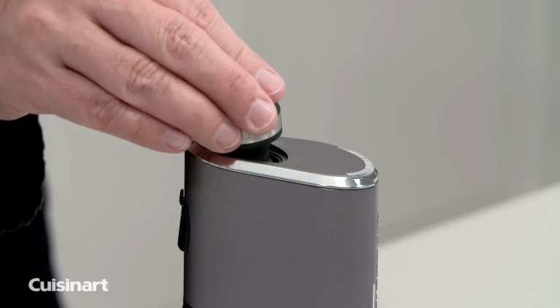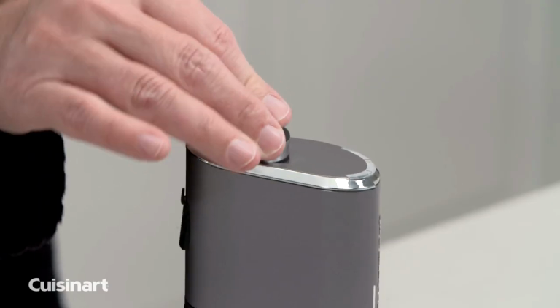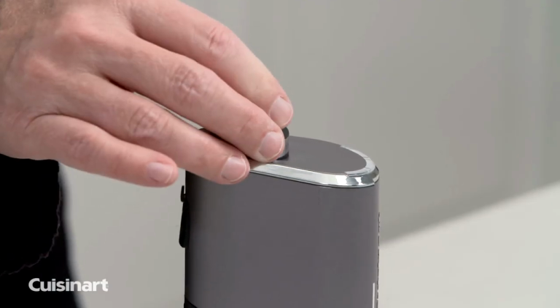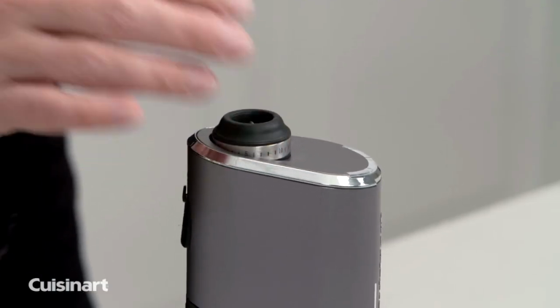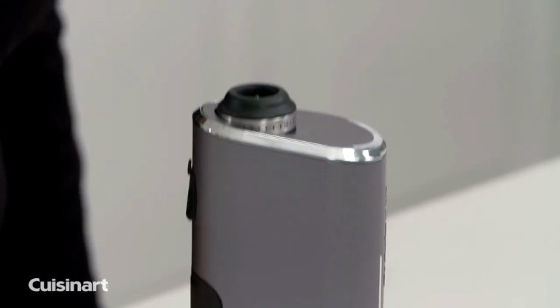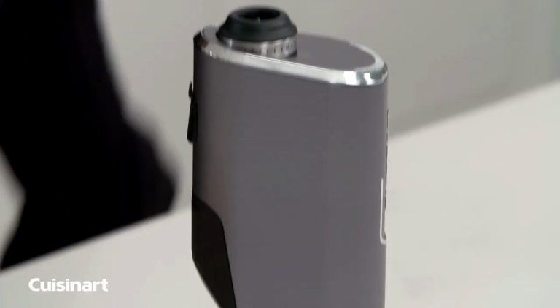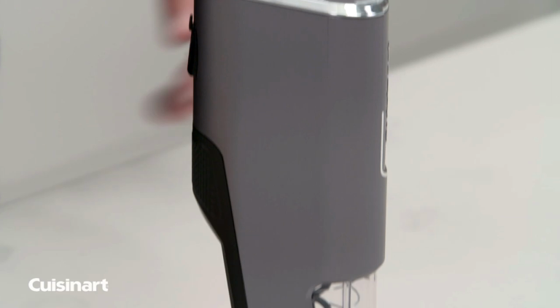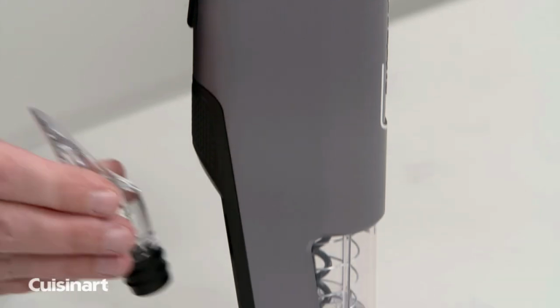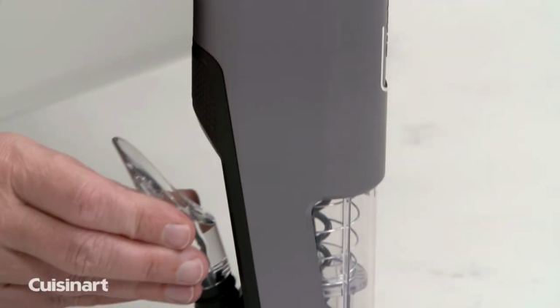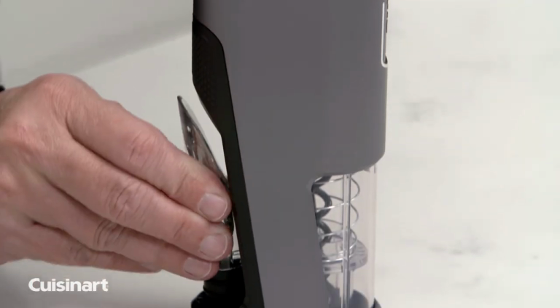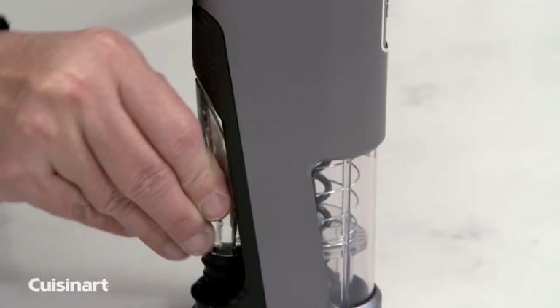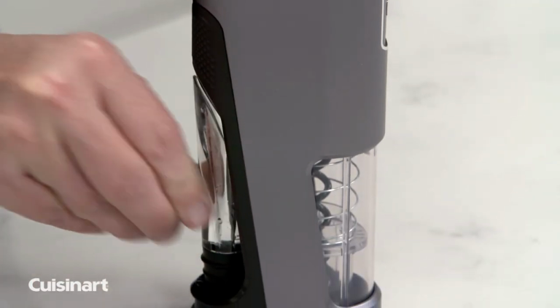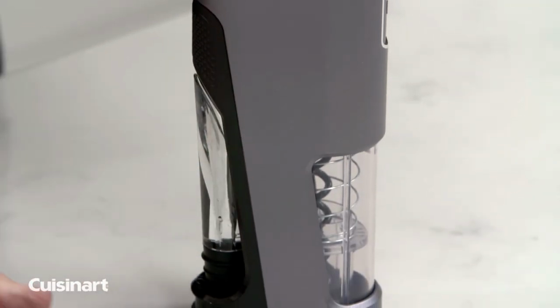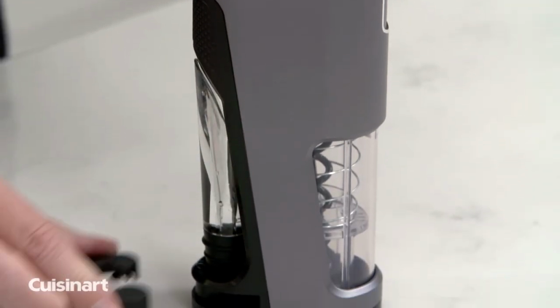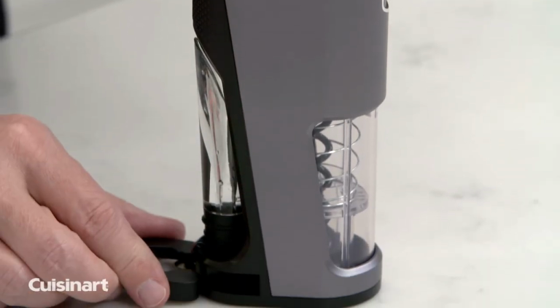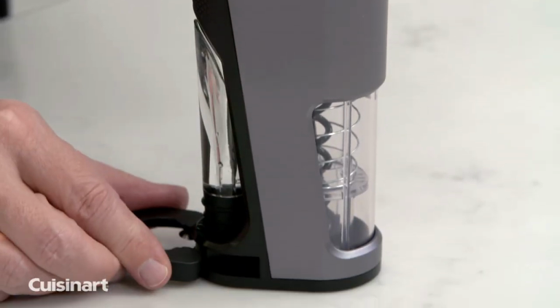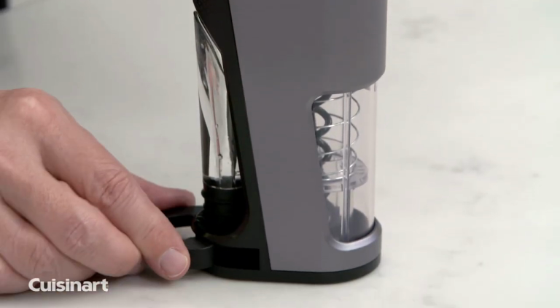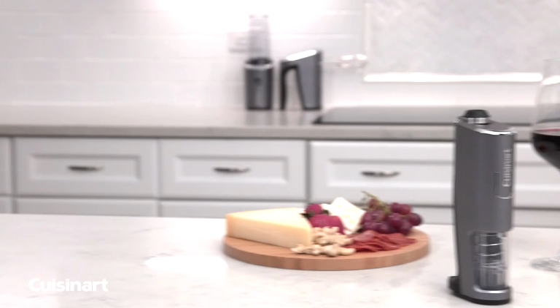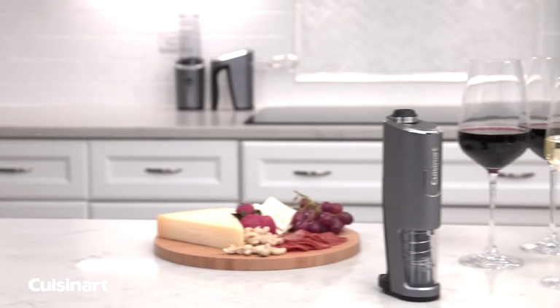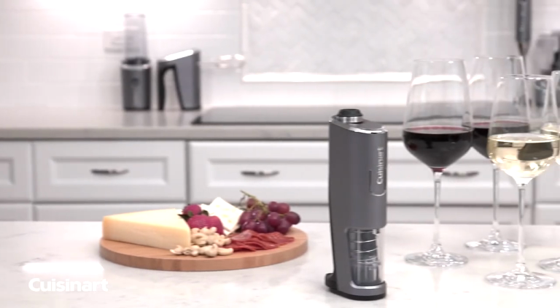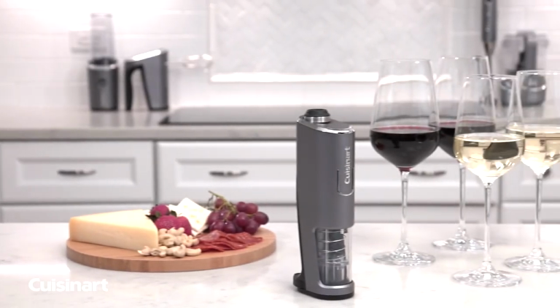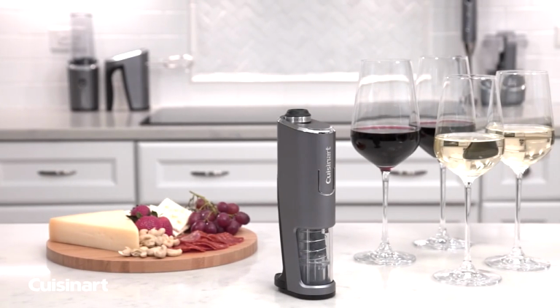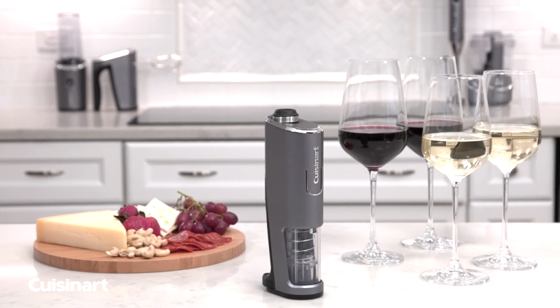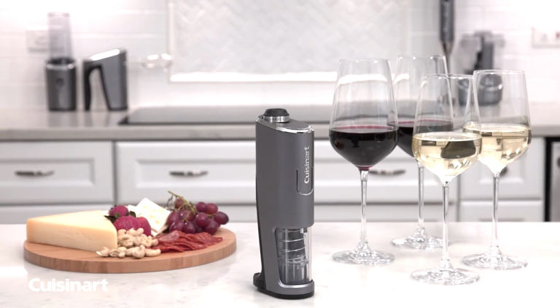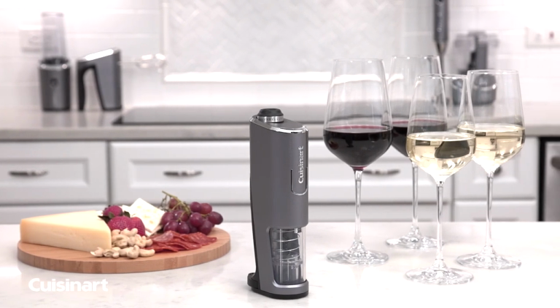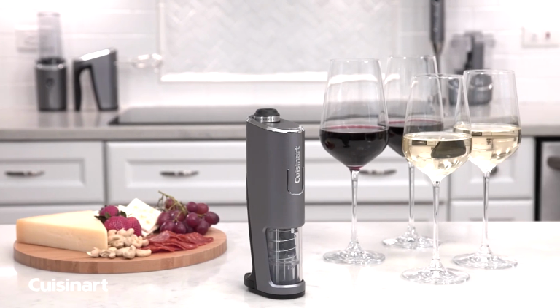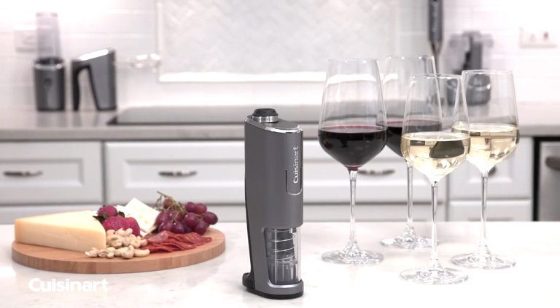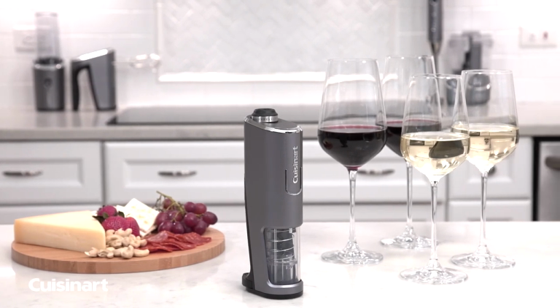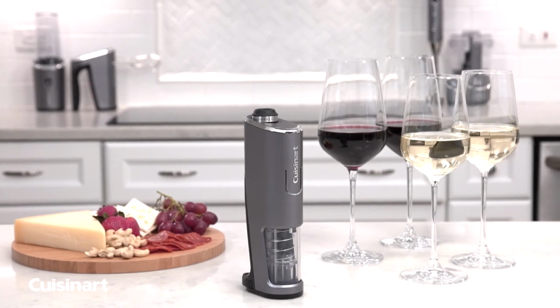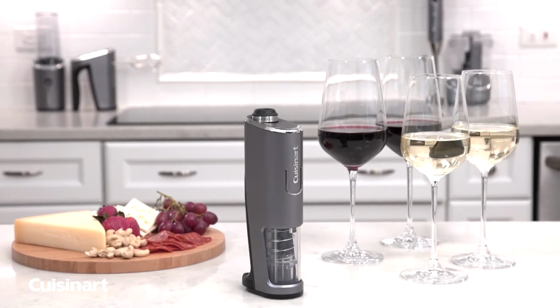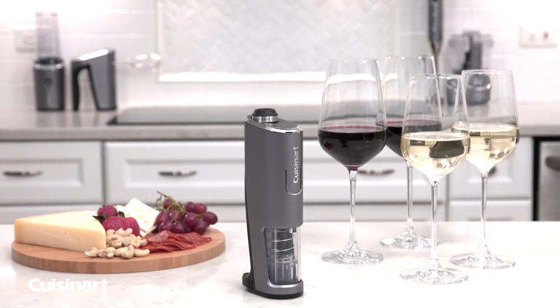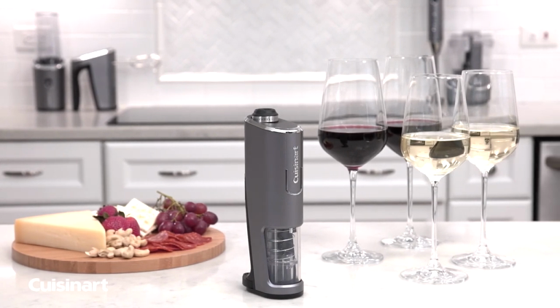It's compact and convenient, and all the accessories fit right in the unit for easy storage. Maximize your wine enjoyment with the Cuisinart Evolution X Cordless 4-in-1 Wine Opener.